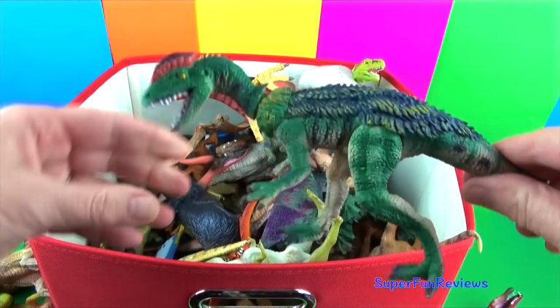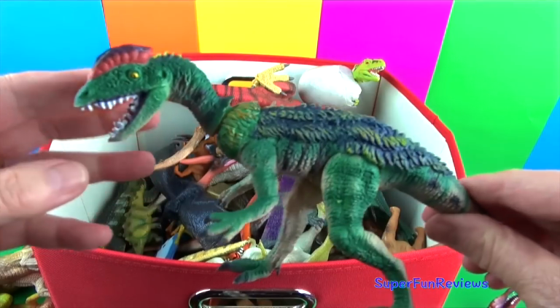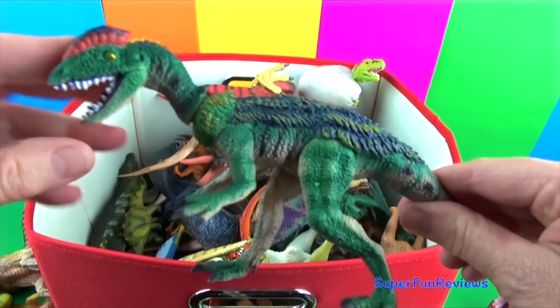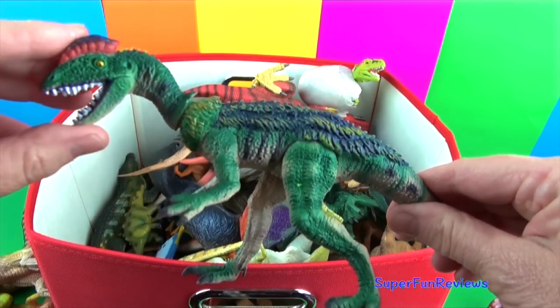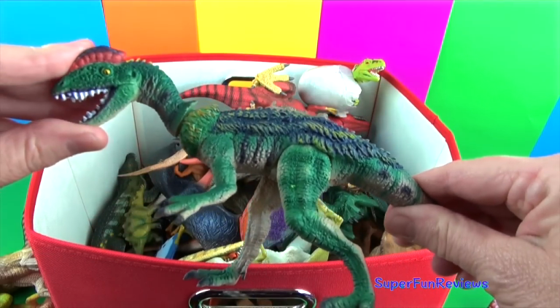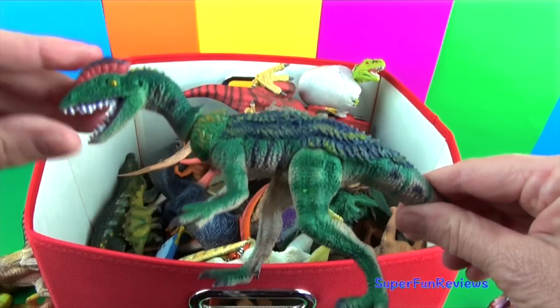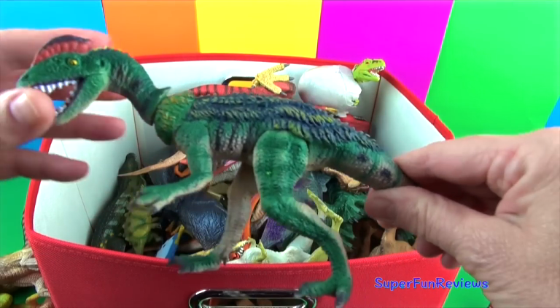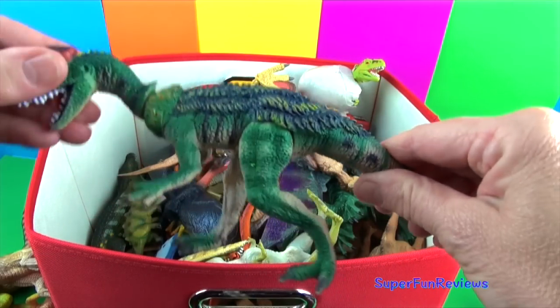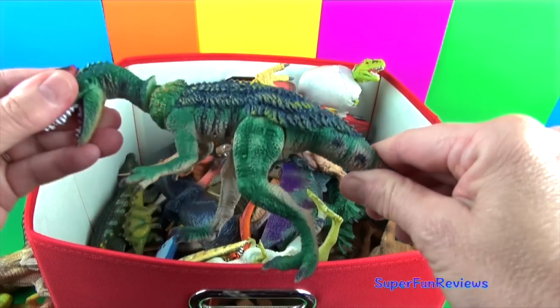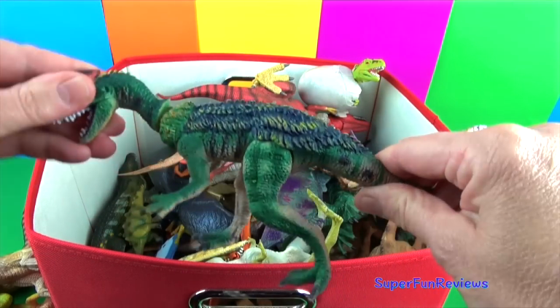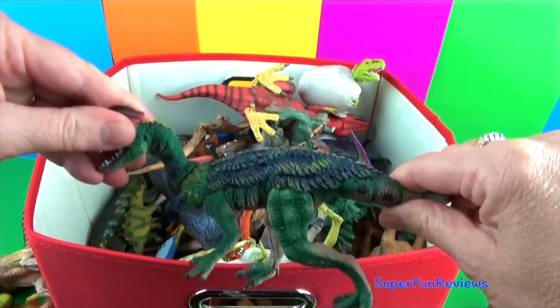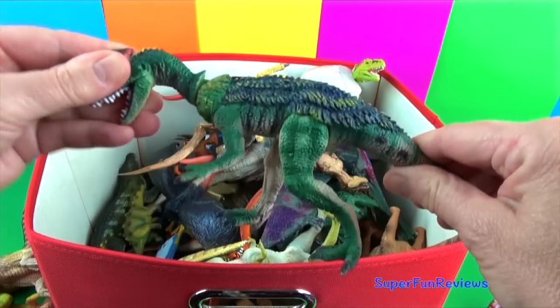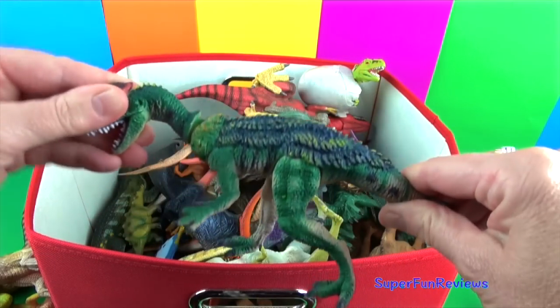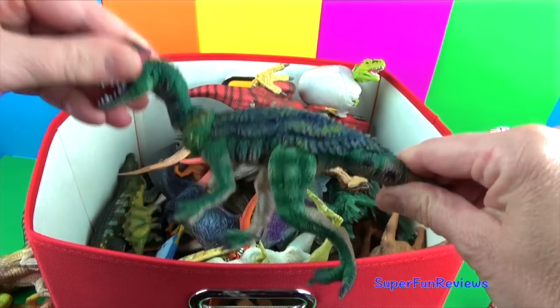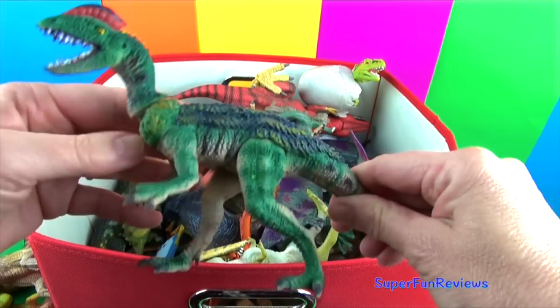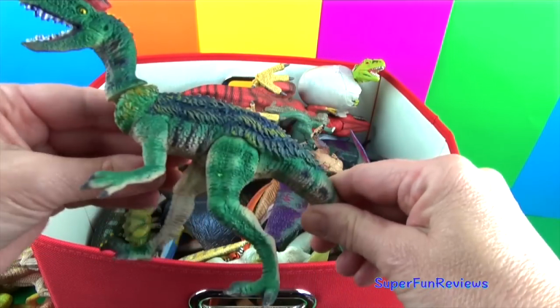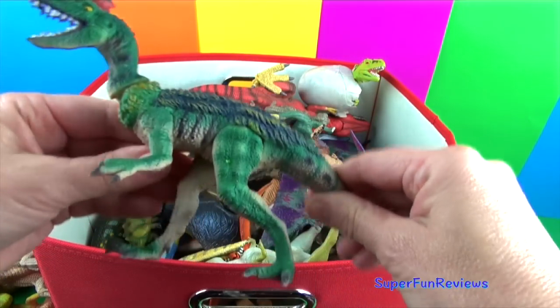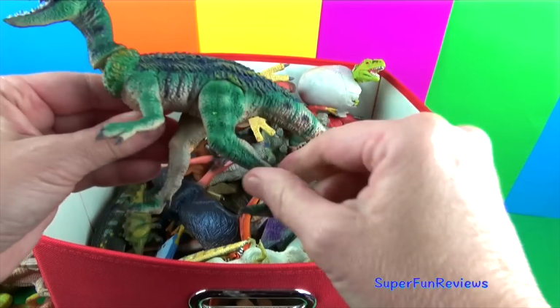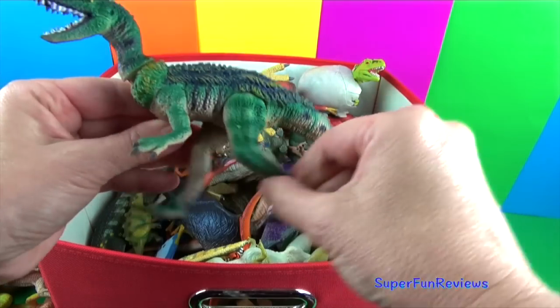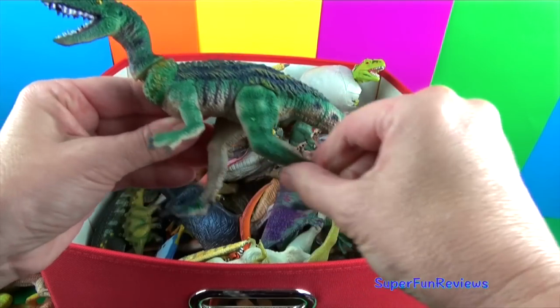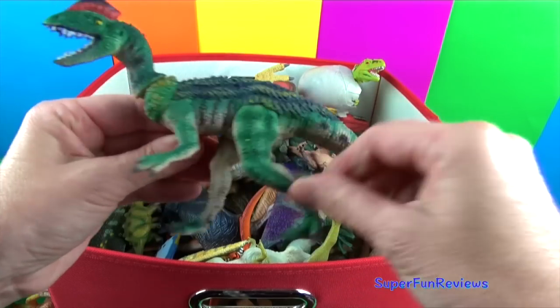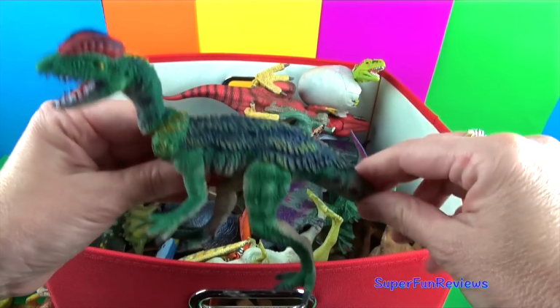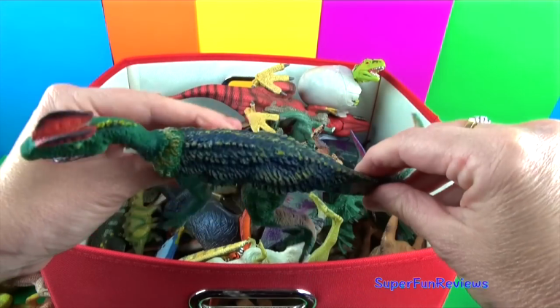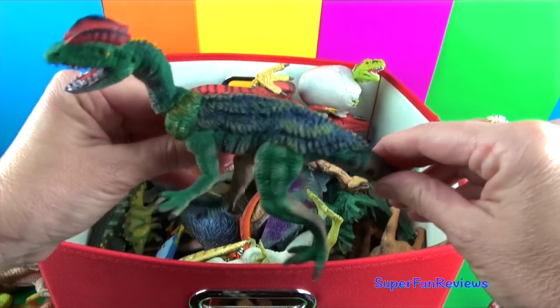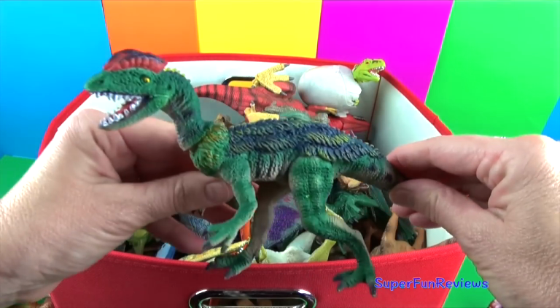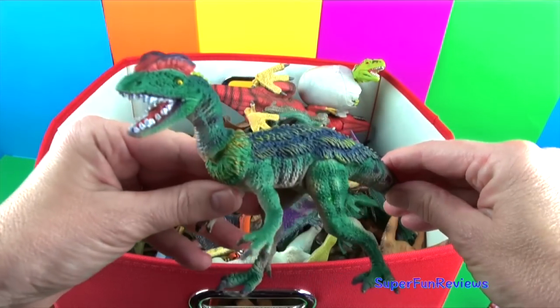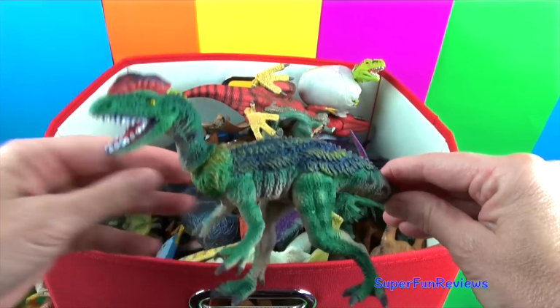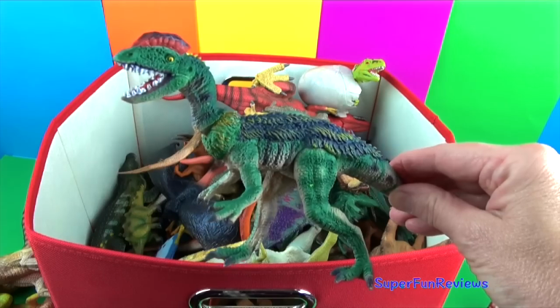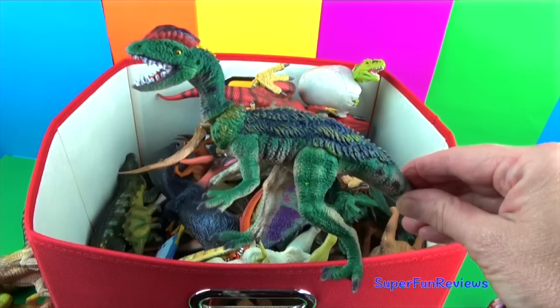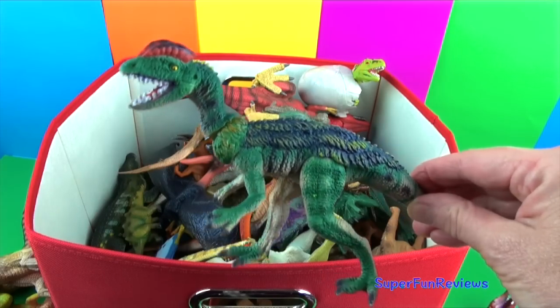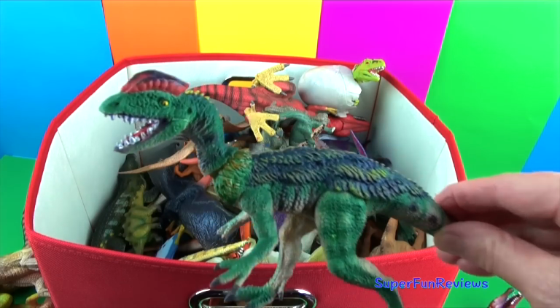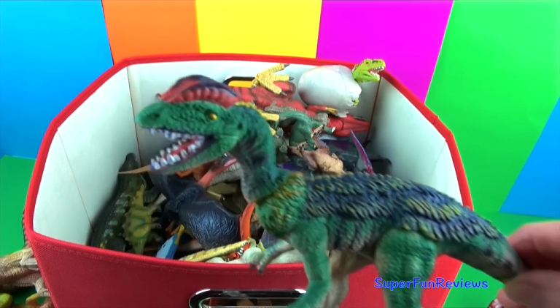Dilophosaurus was an aggressive carnivore and has a double-crested head and very sharp claws on its arms and legs. Great colors.